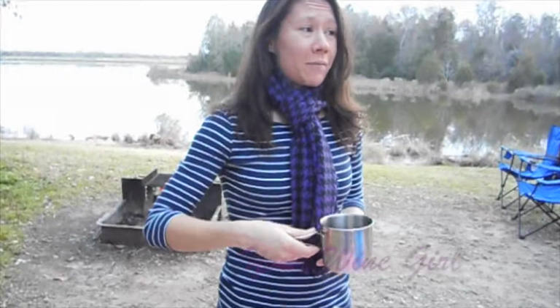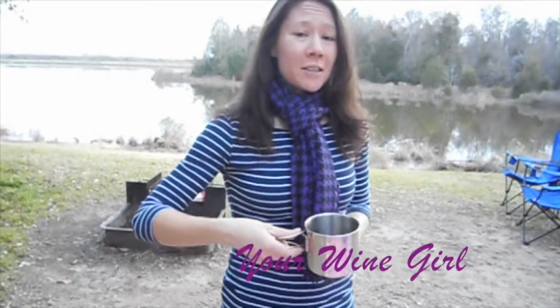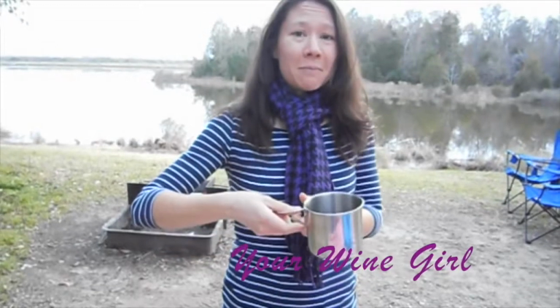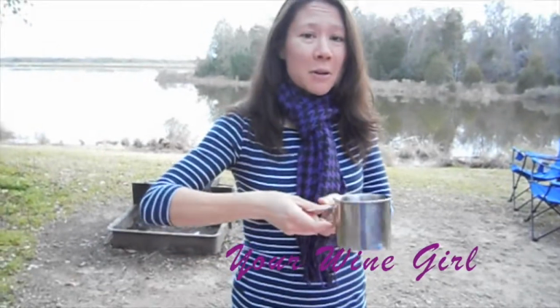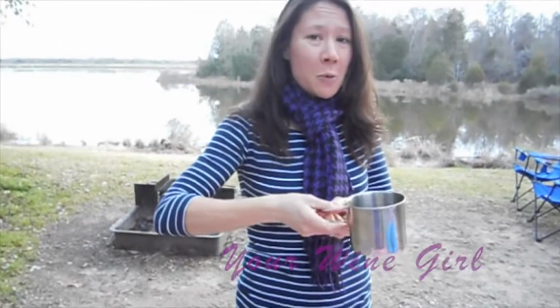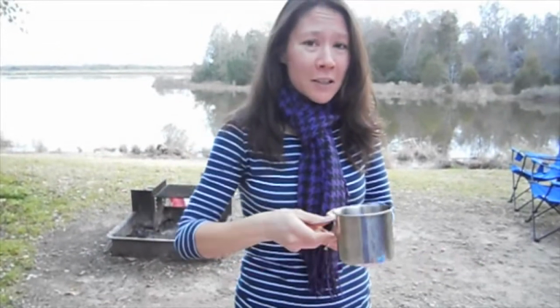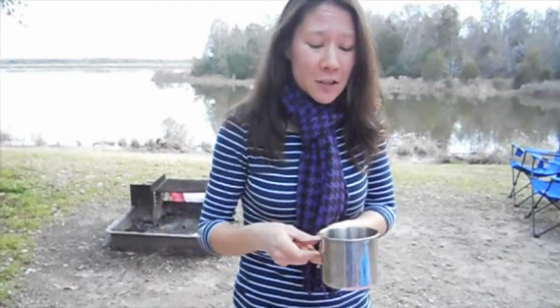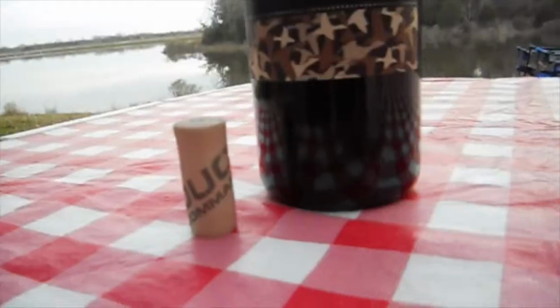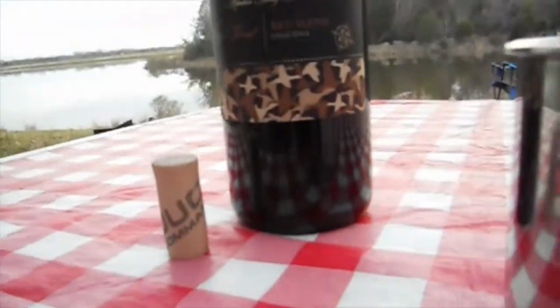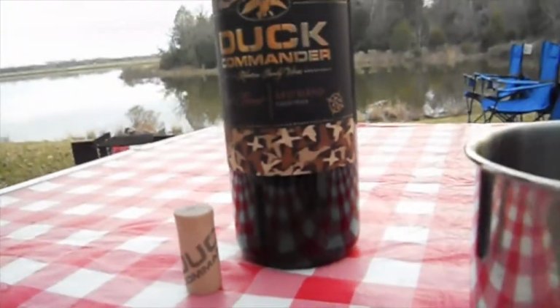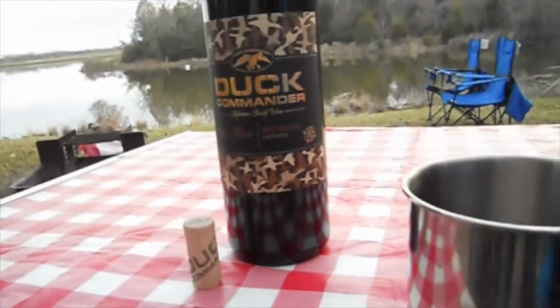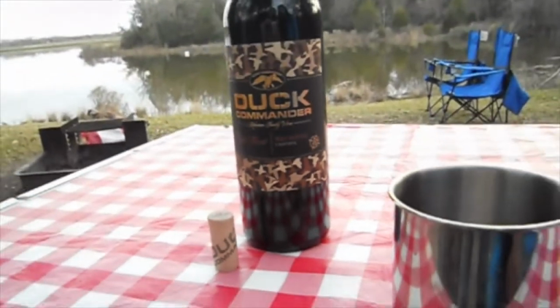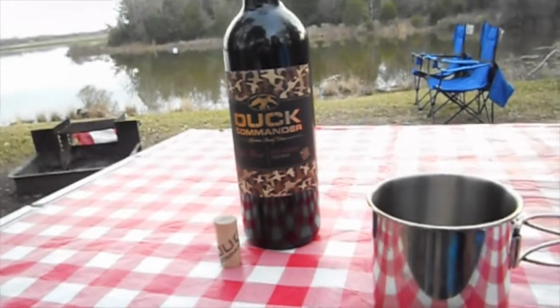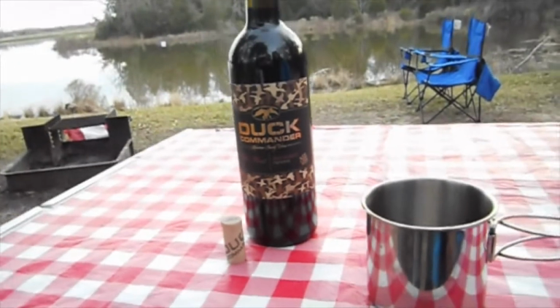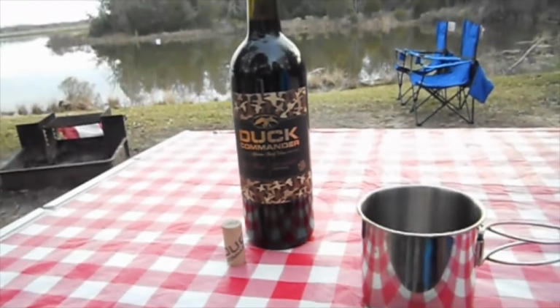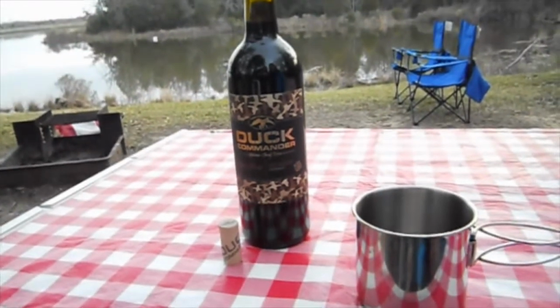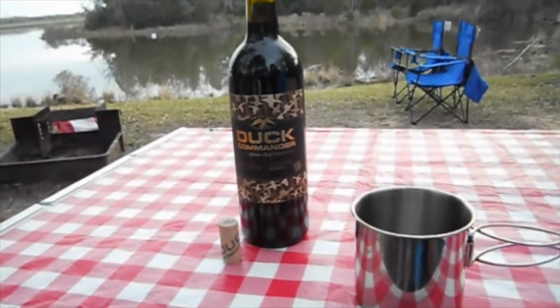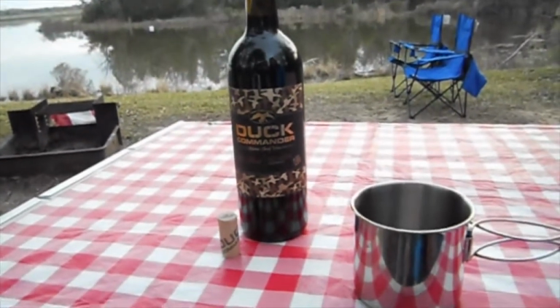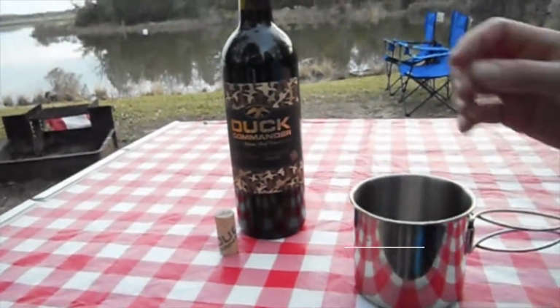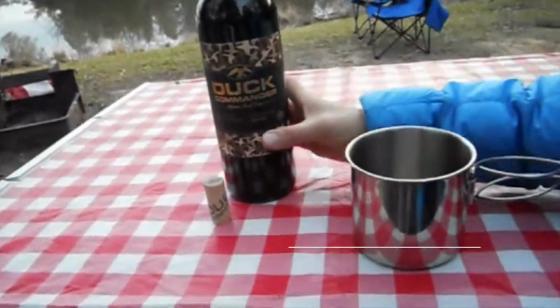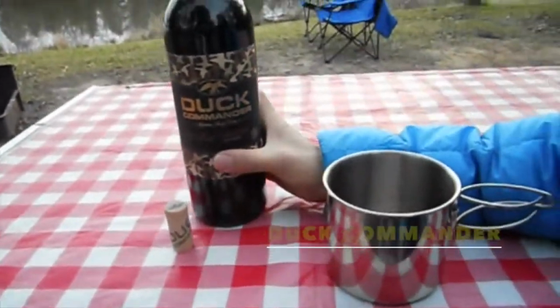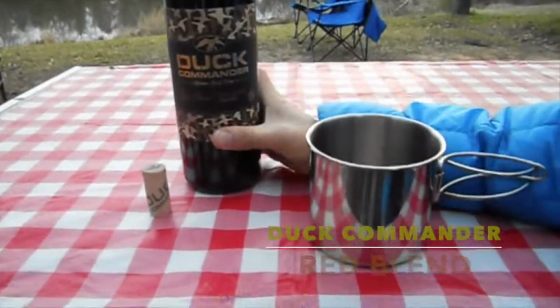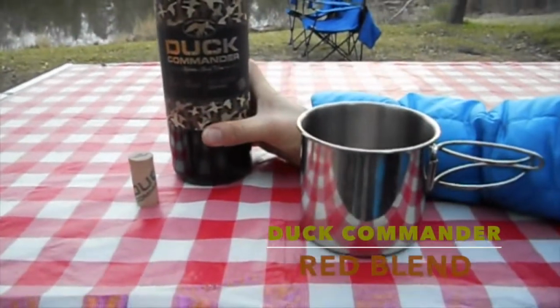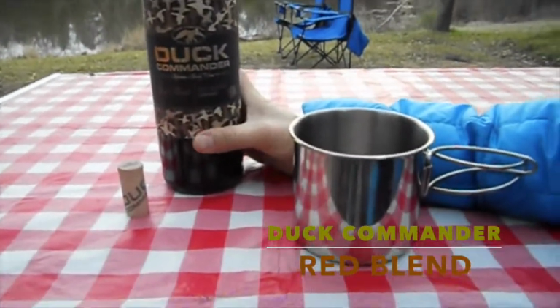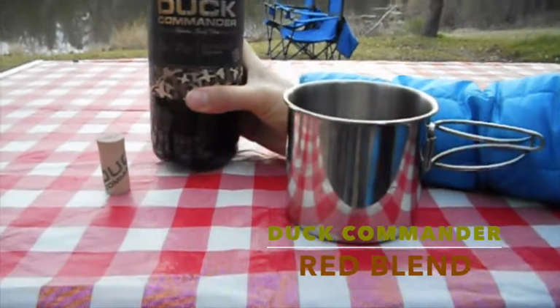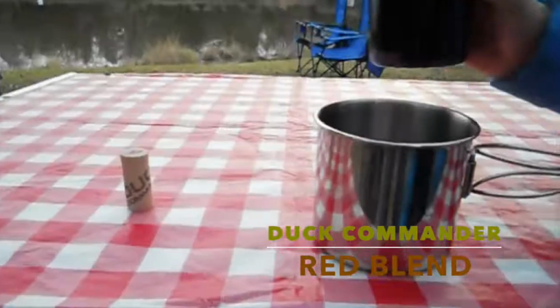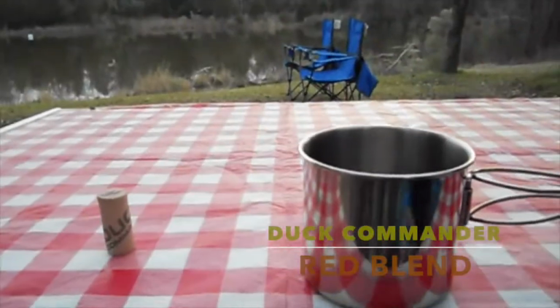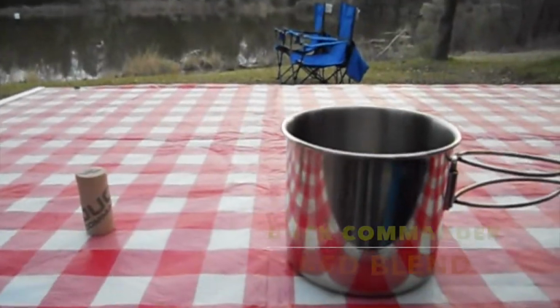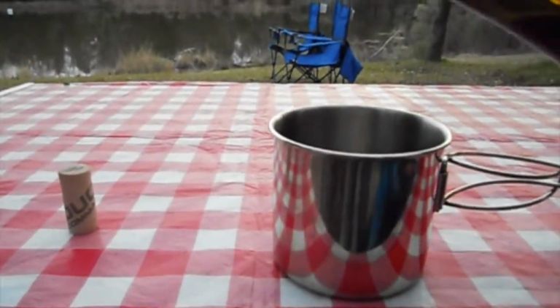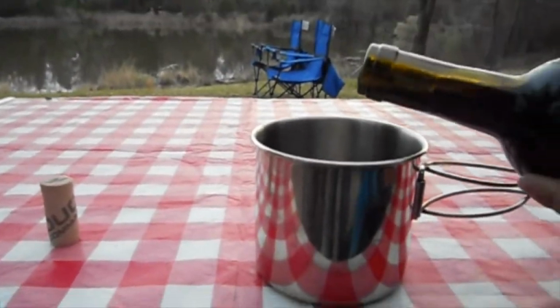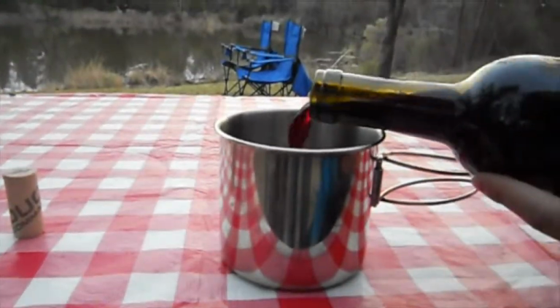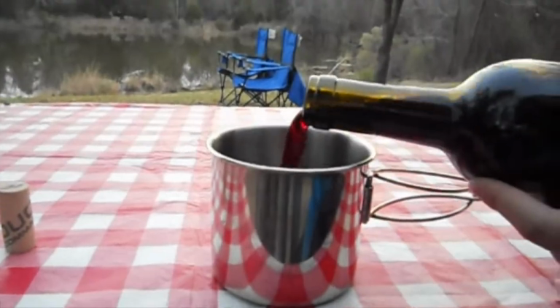Hey guys, welcome back to your wine girl tasting — sorry it's been a while. This is really cool, we're trying the new Duck Commander, which is by Duck Dynasty, the Robertson family. We're doing their Trip with That red blend, so it's gonna be a California red blend wine.